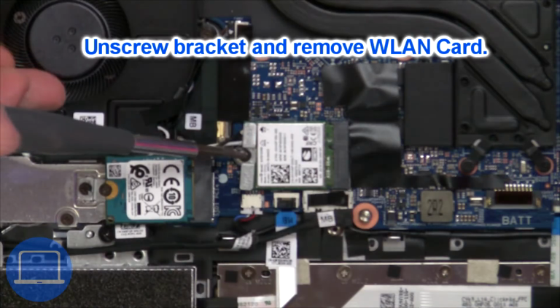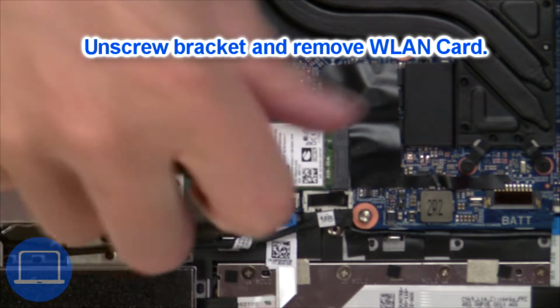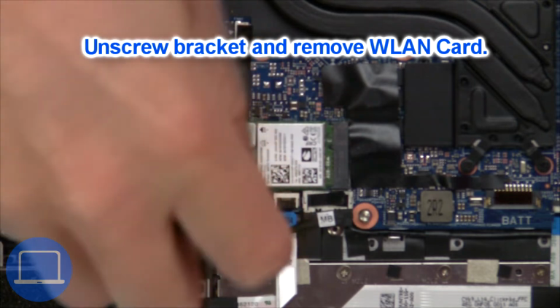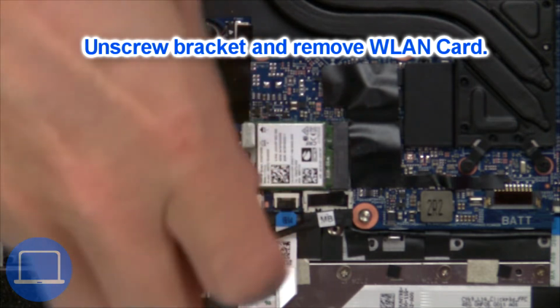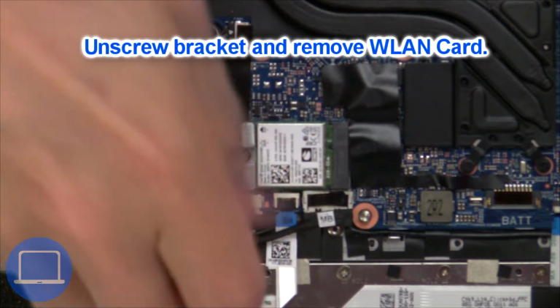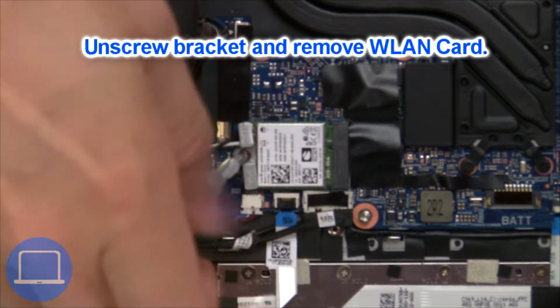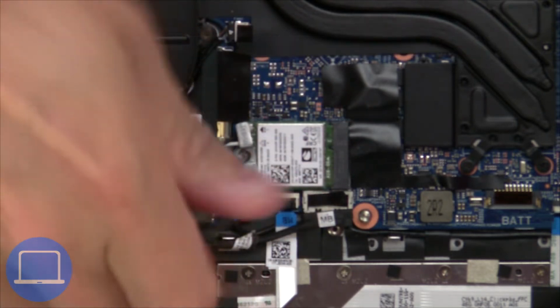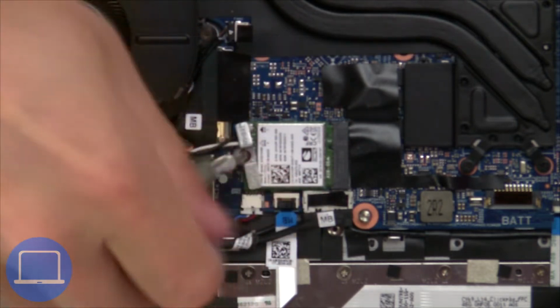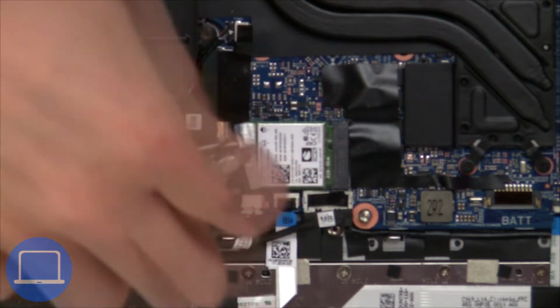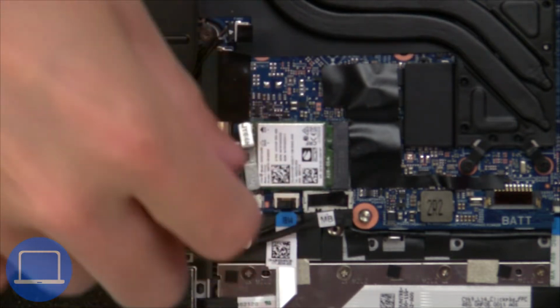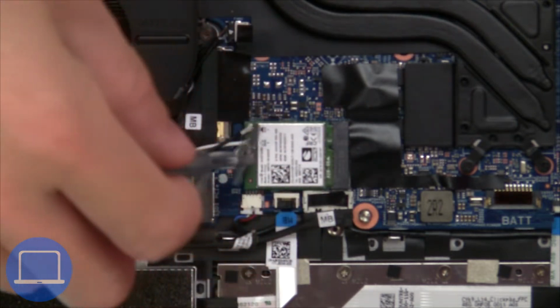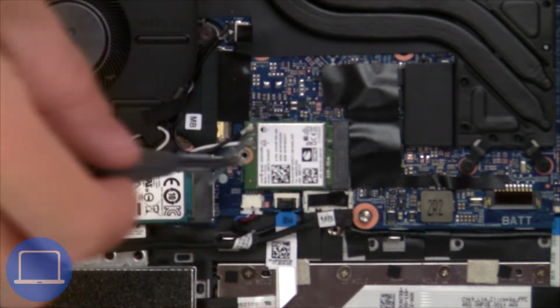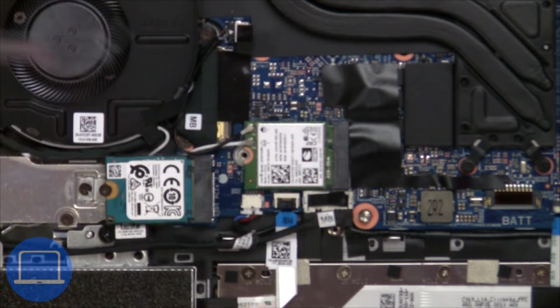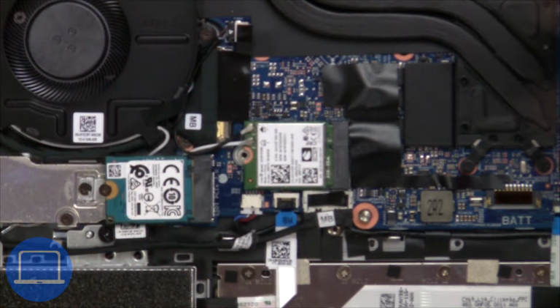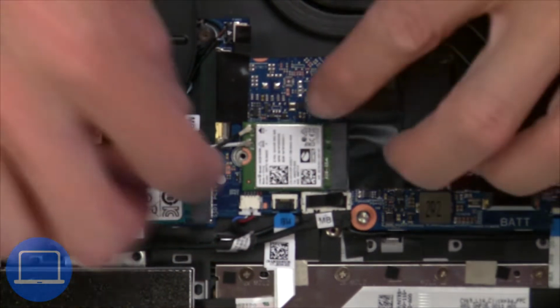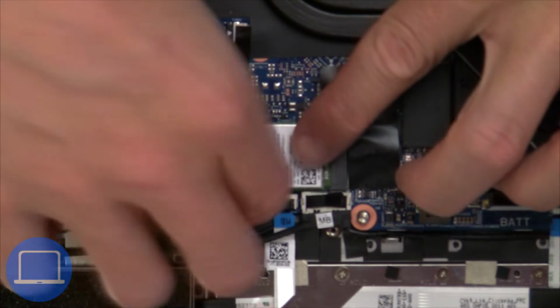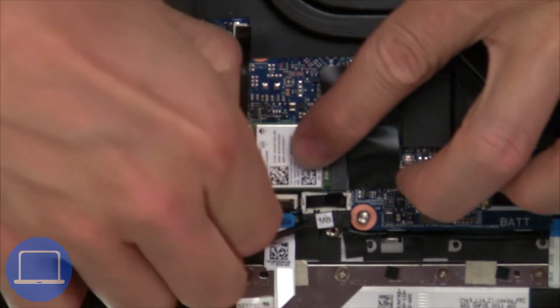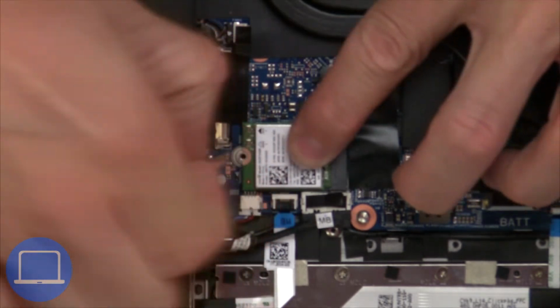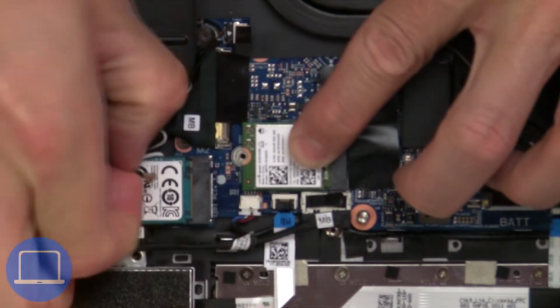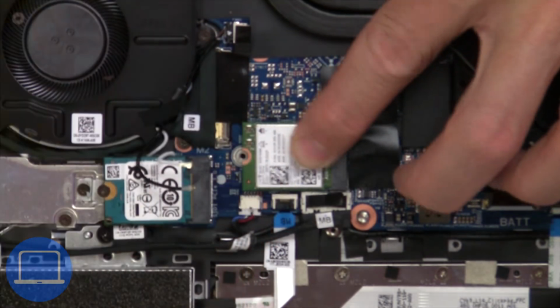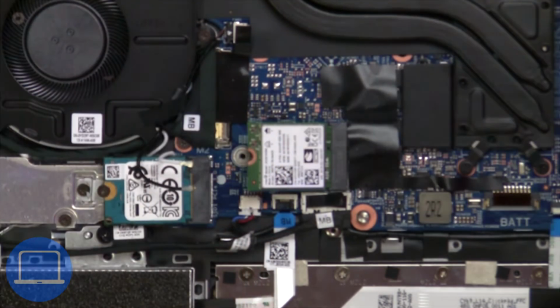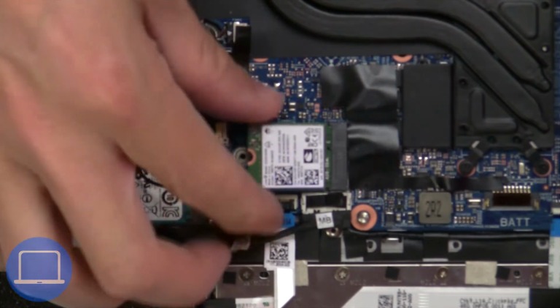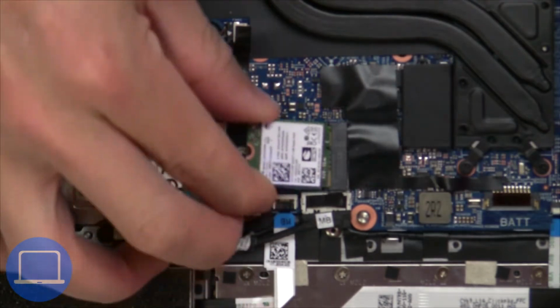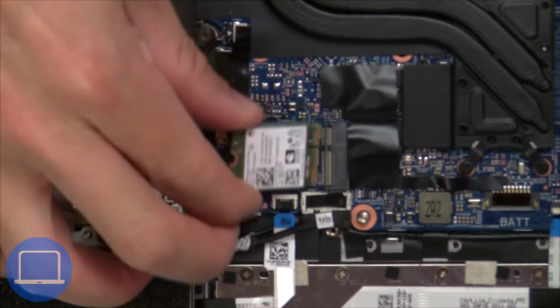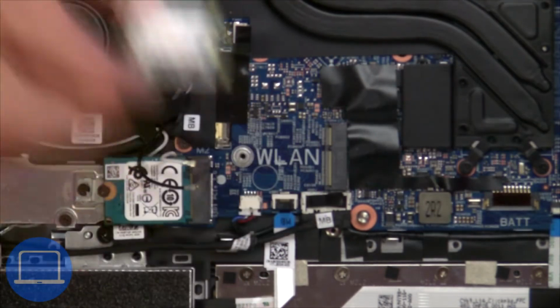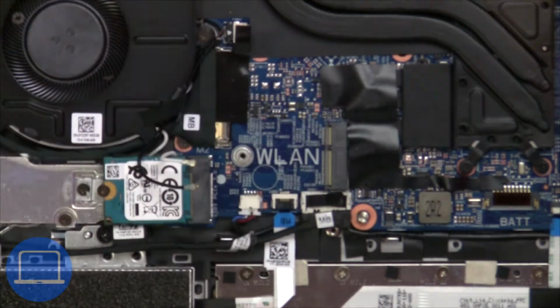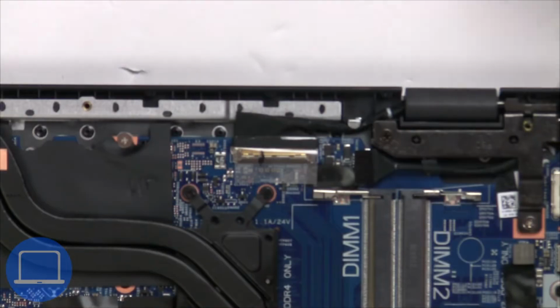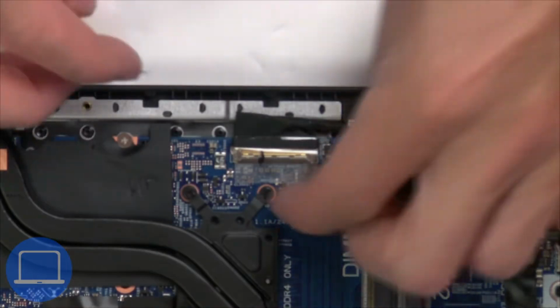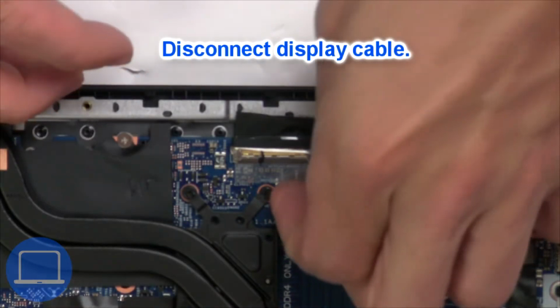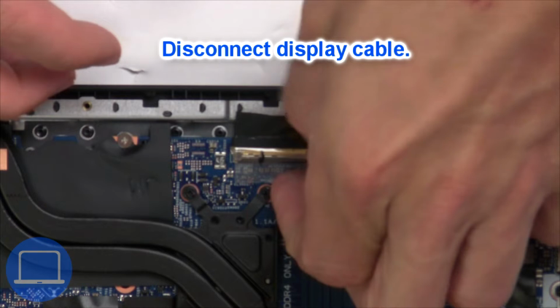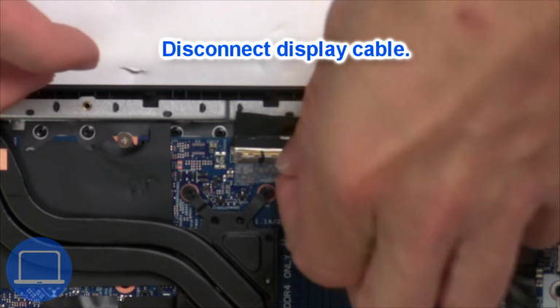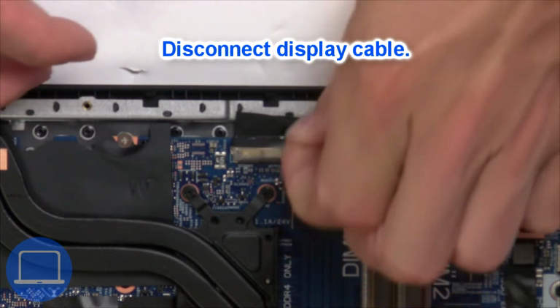Unscrew and disconnect the wireless card, then disconnect the display cable.